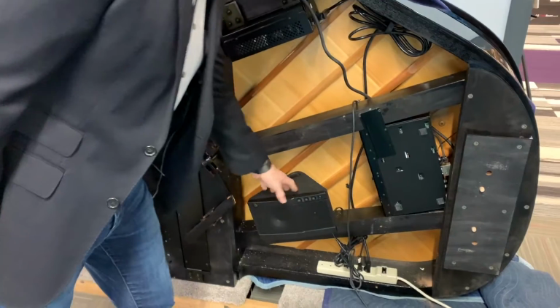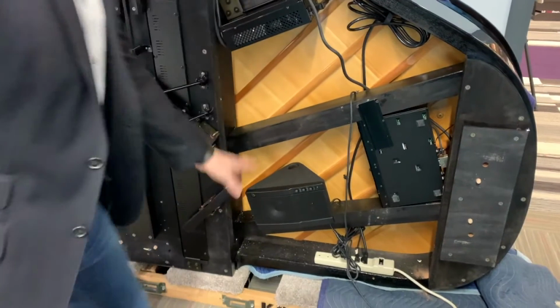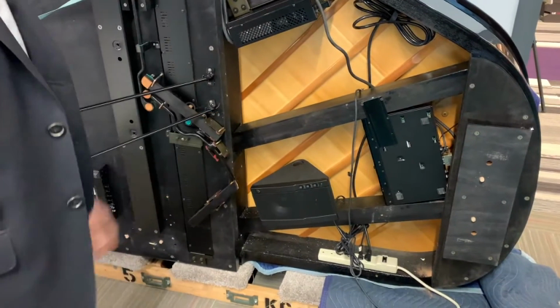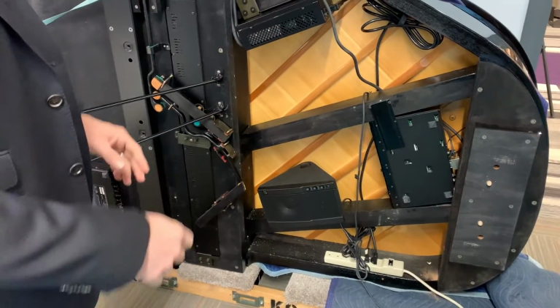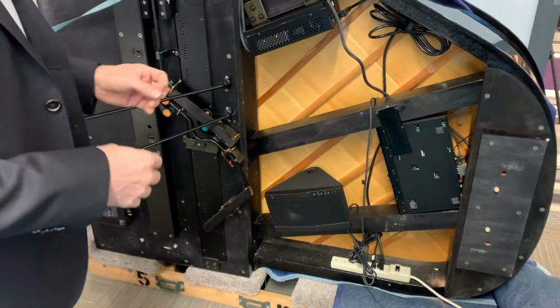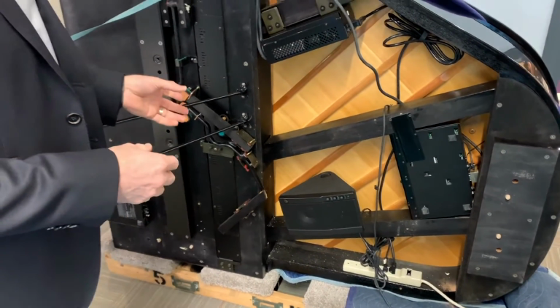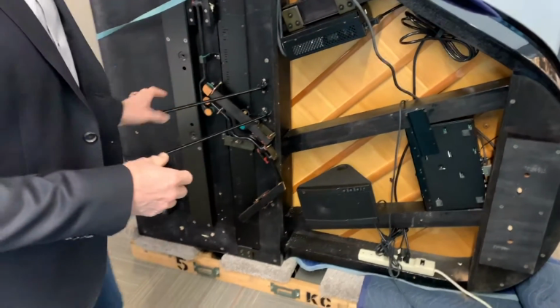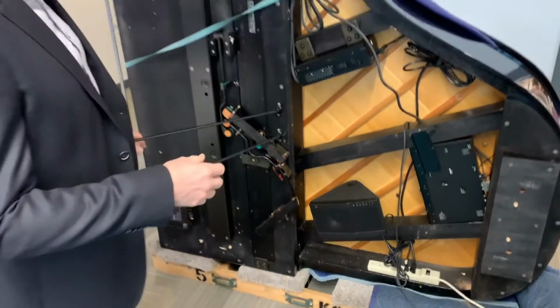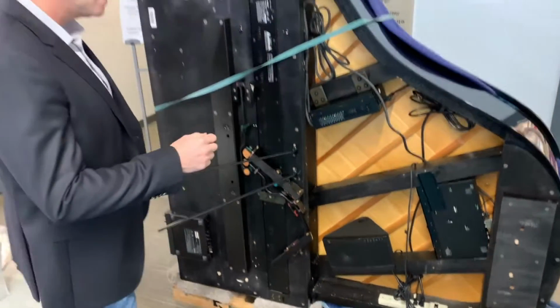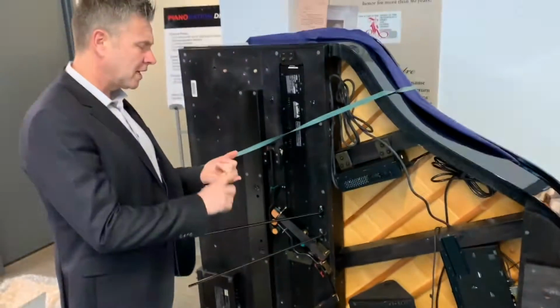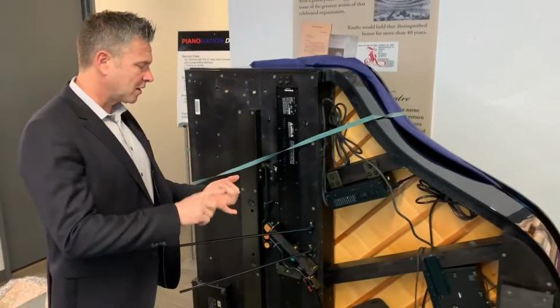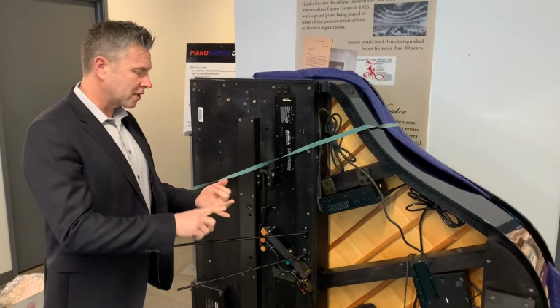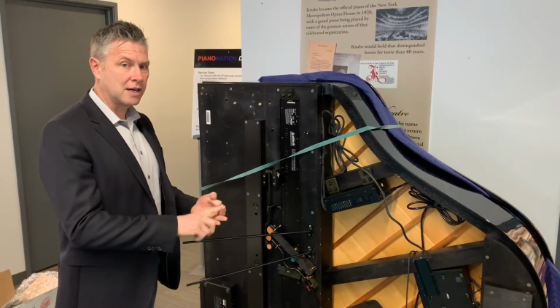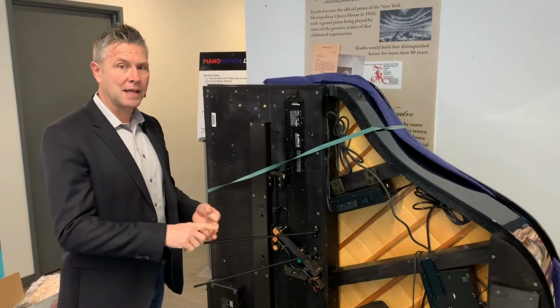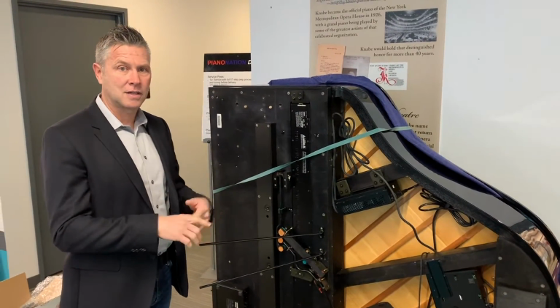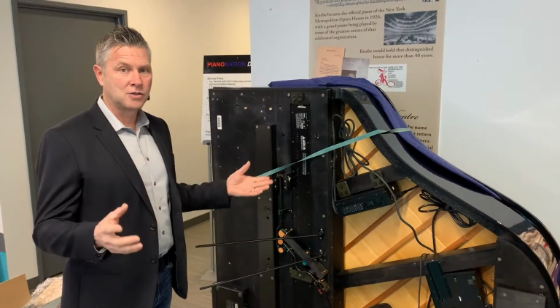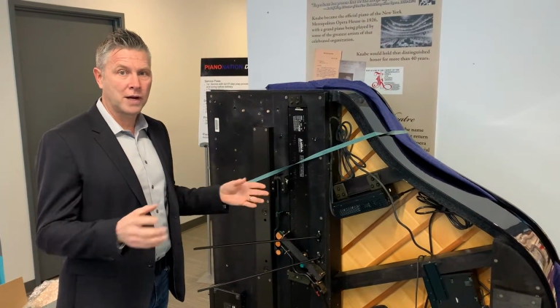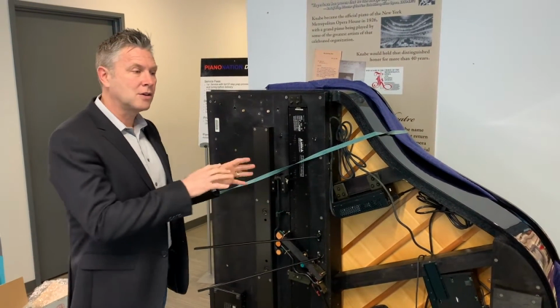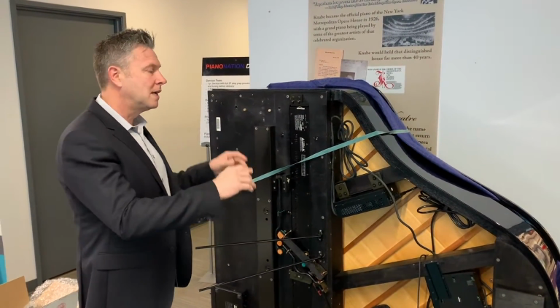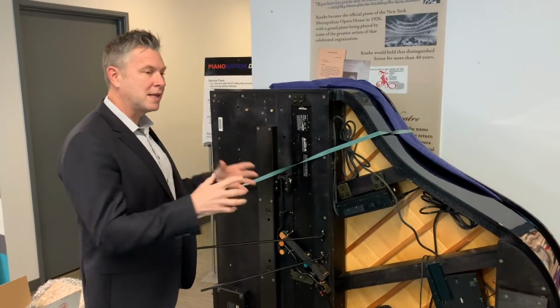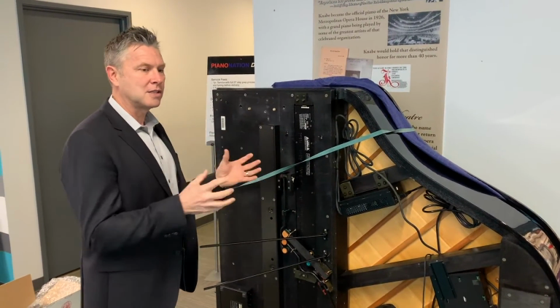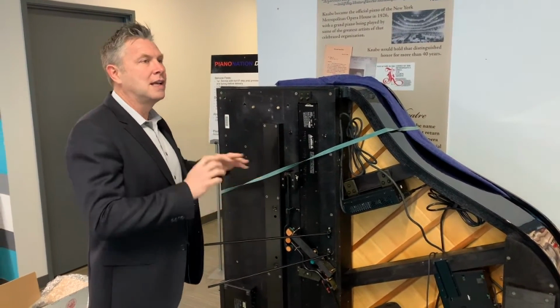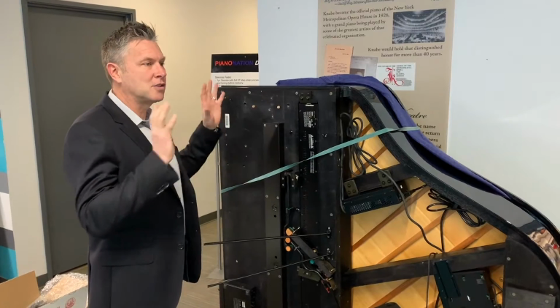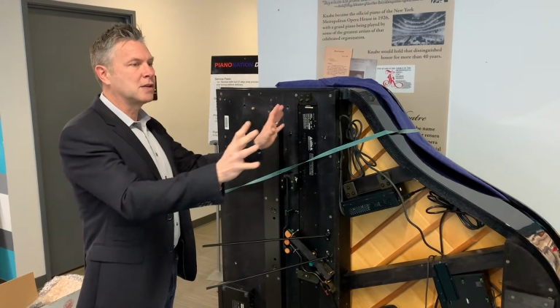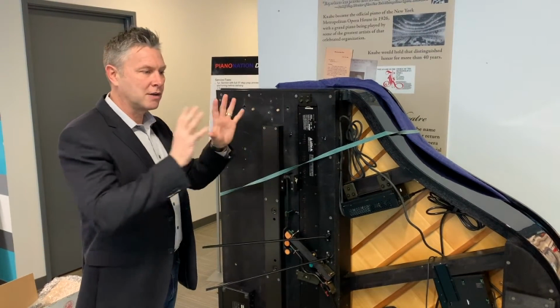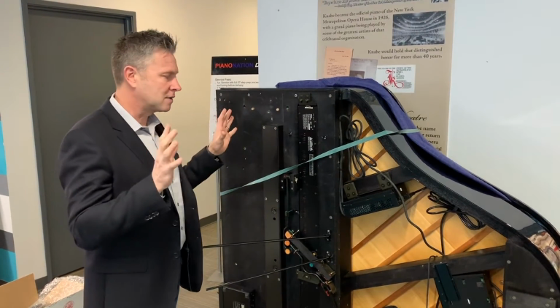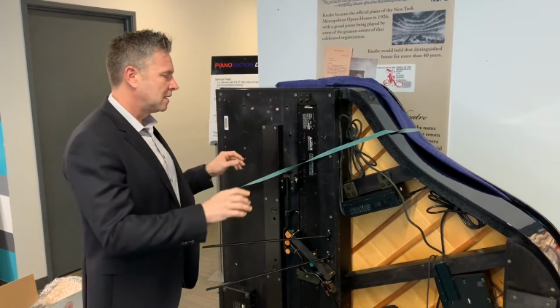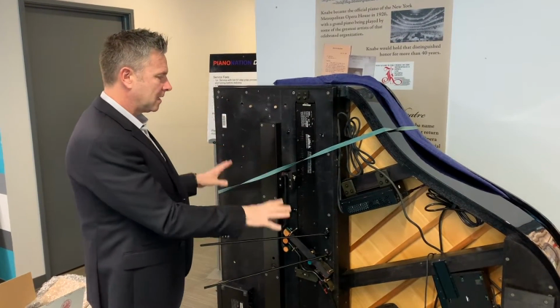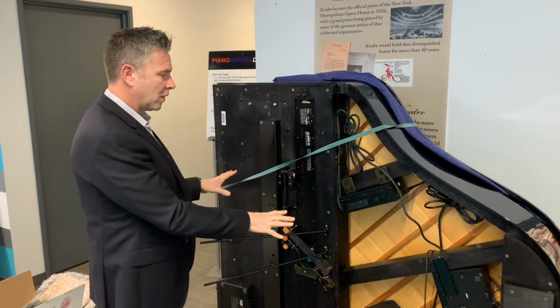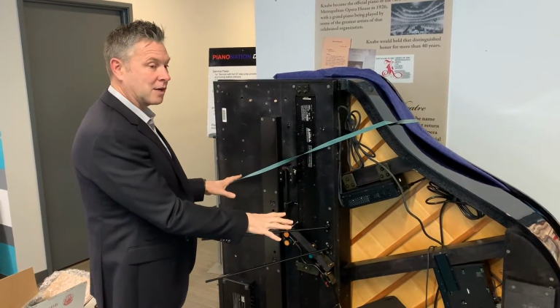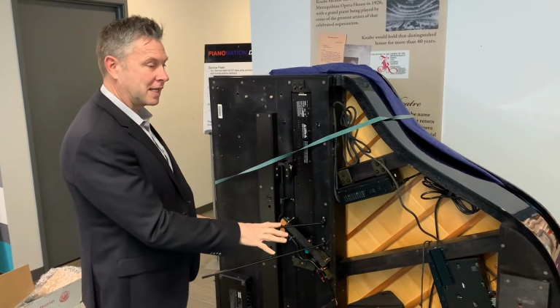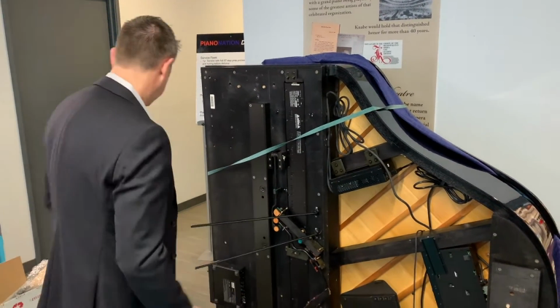You can have many different types of speakers, and with QRS Music you can have Sonos, Crestron, AMX, or Control 4 — anything in your home that we can hook to — and then enjoy speakers throughout your house while the piano is playing.